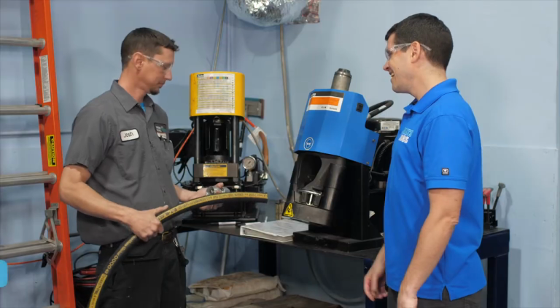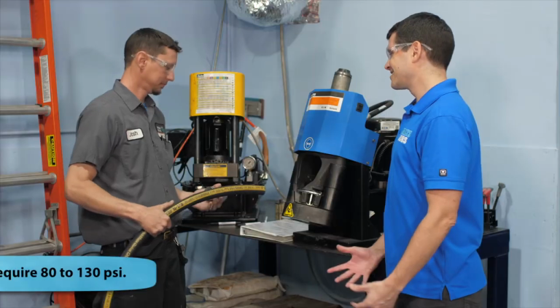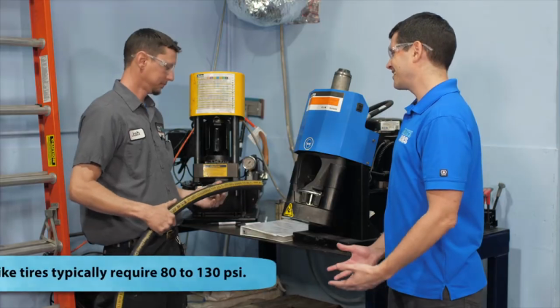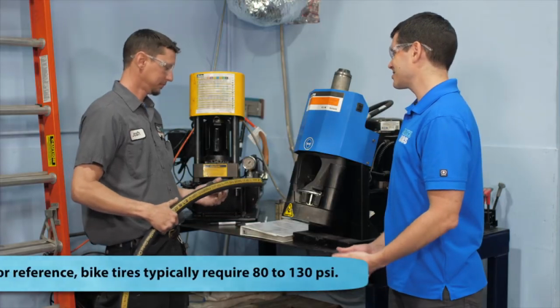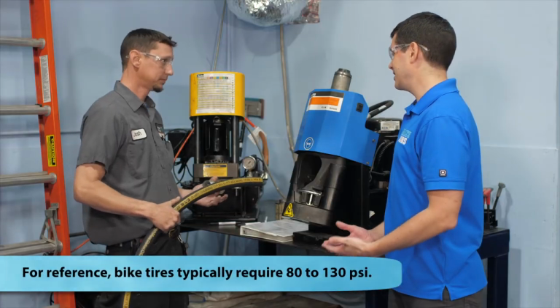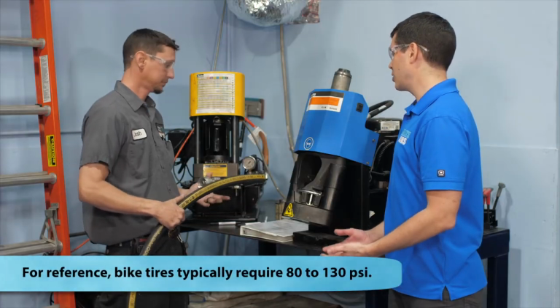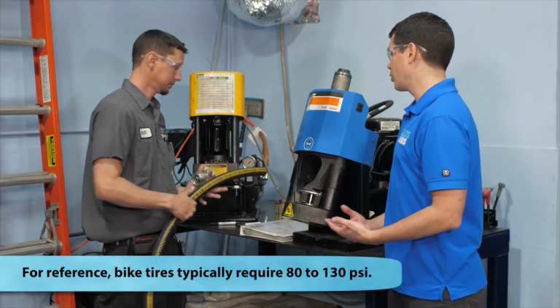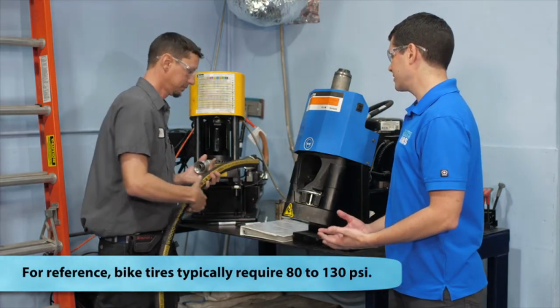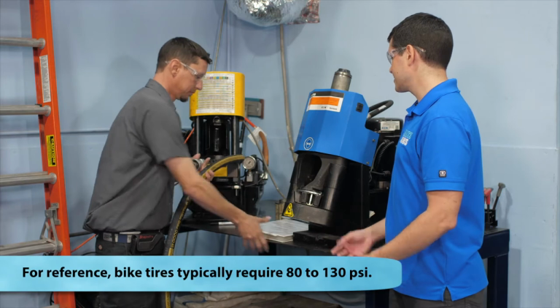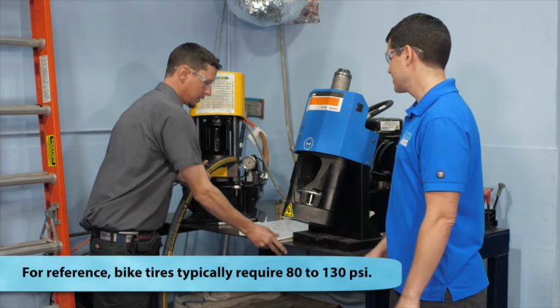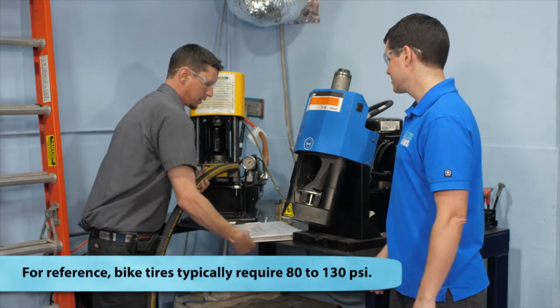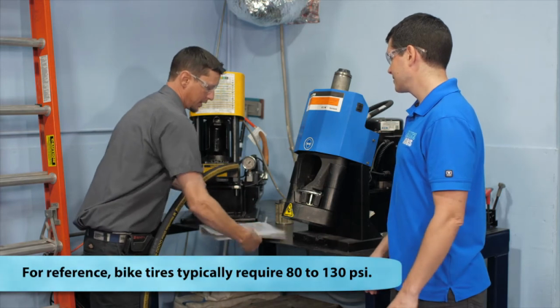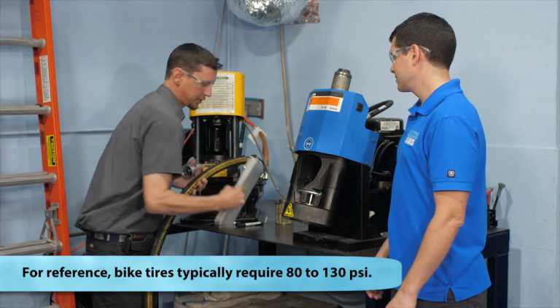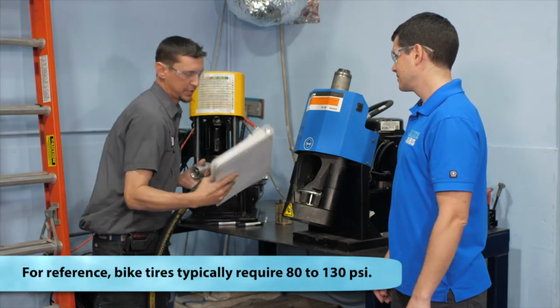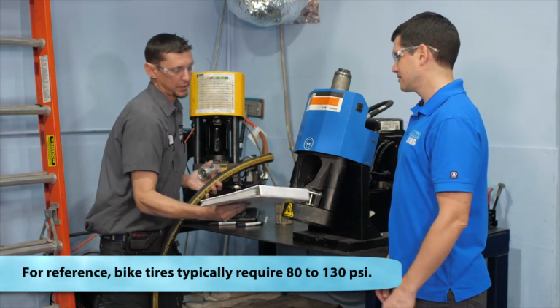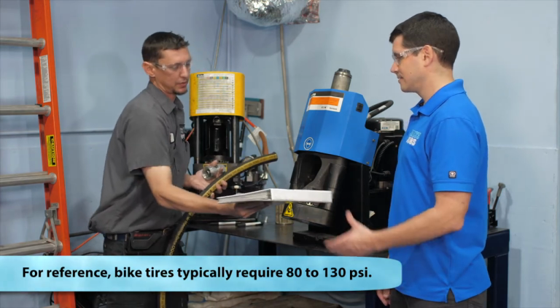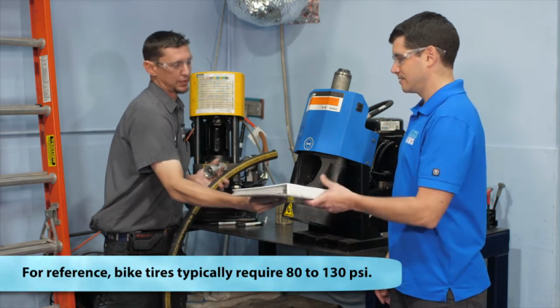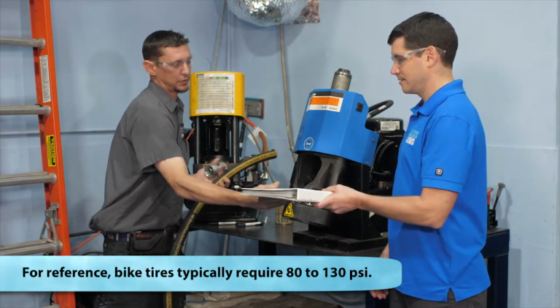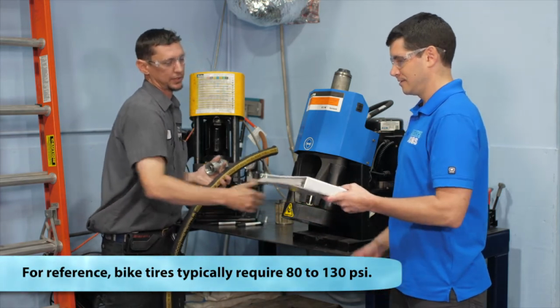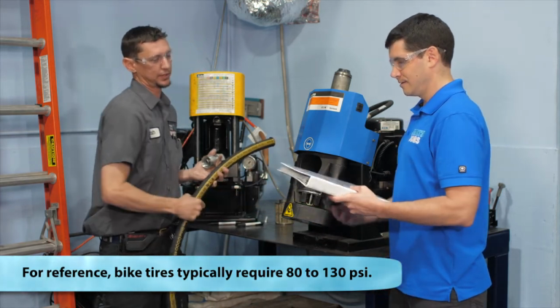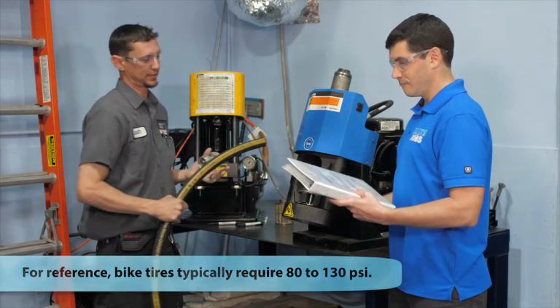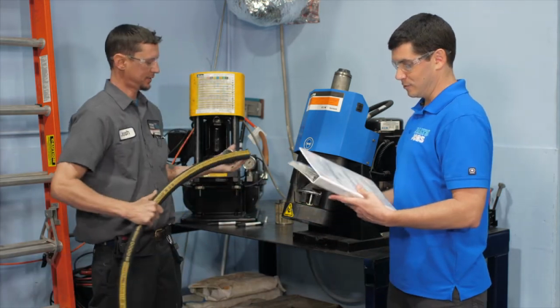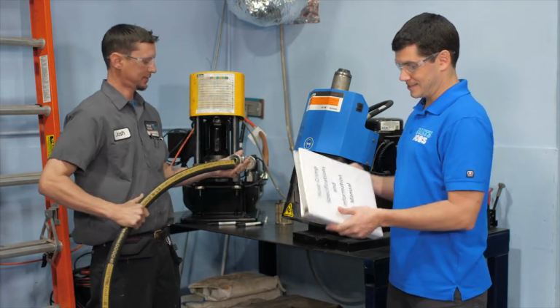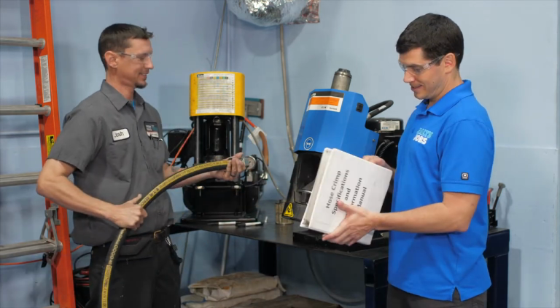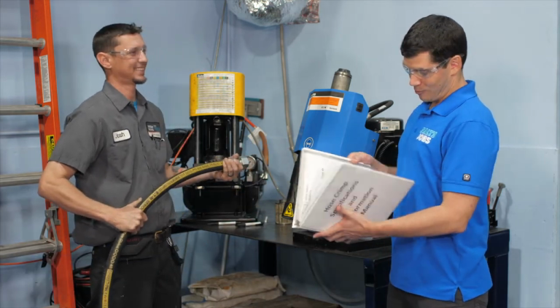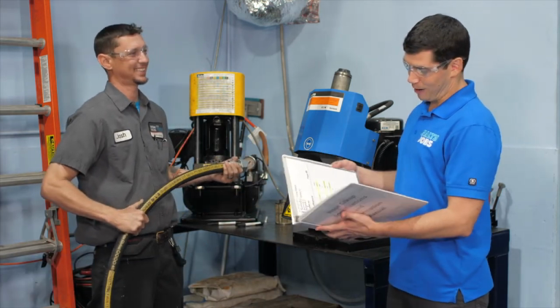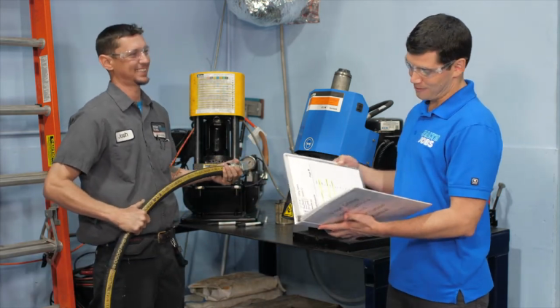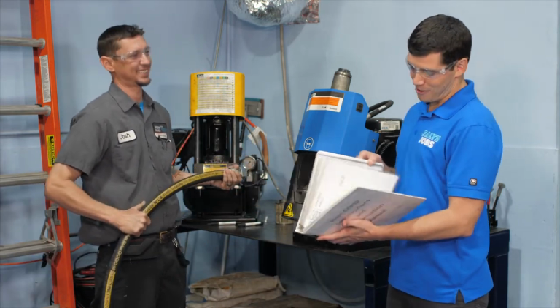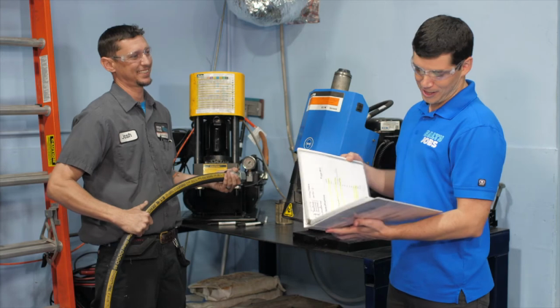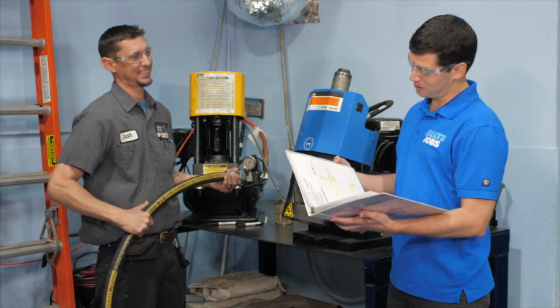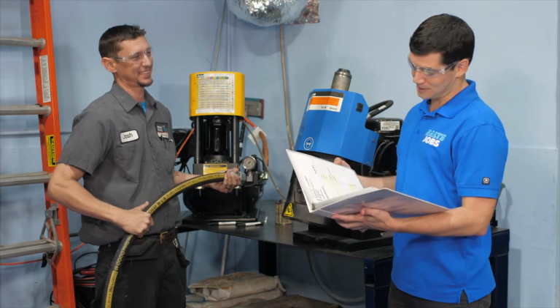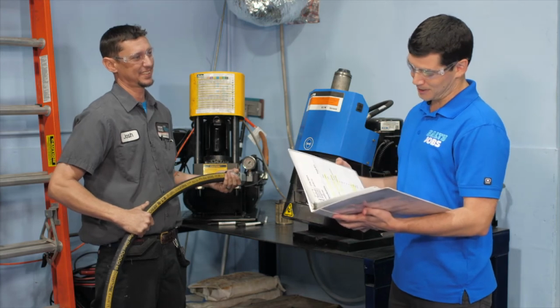Is there anything else I need to know going into this? Yeah, just read this book over for the next few minutes. A few minutes? Wow. Okay, I'll get started.